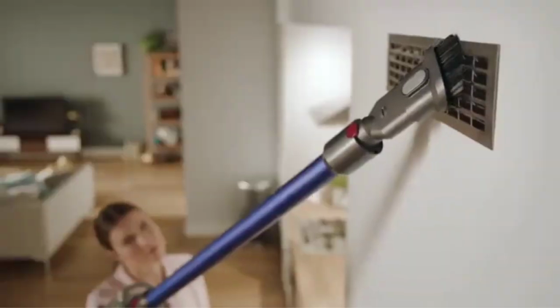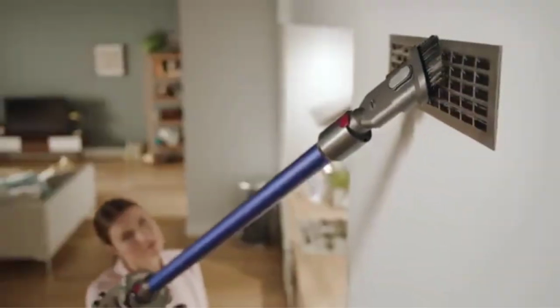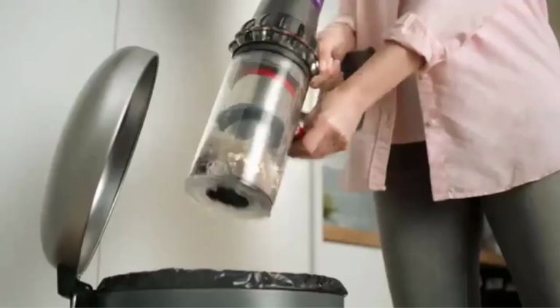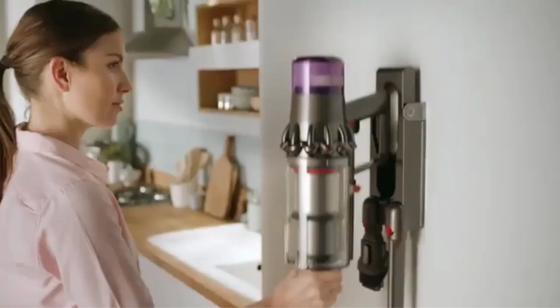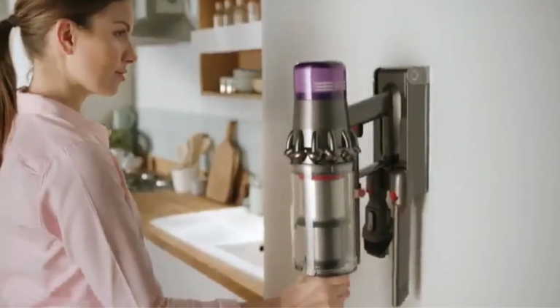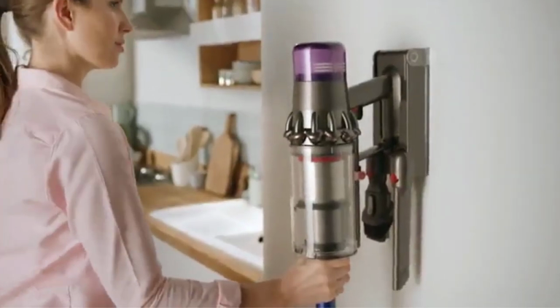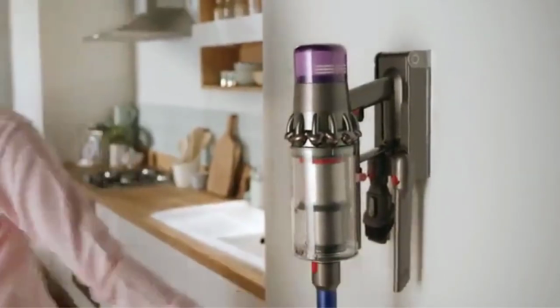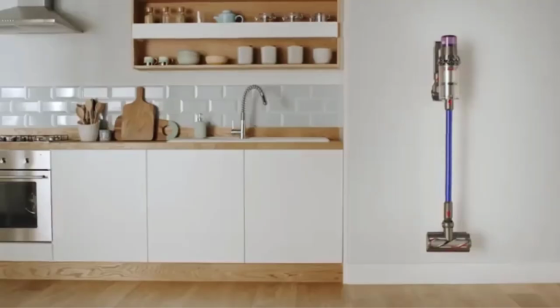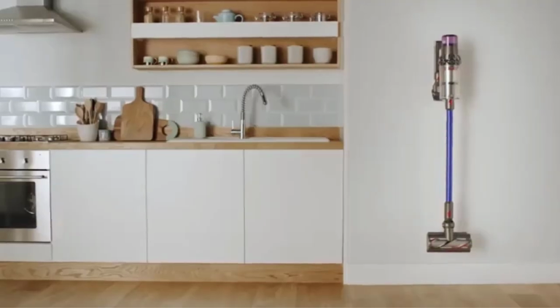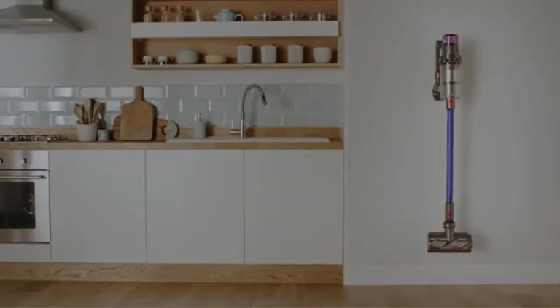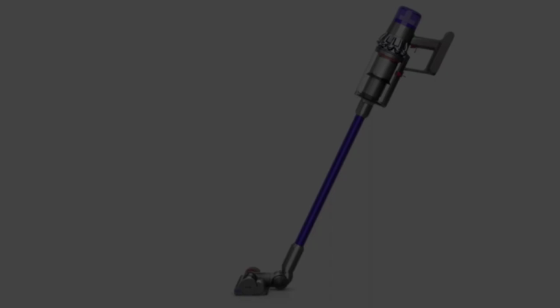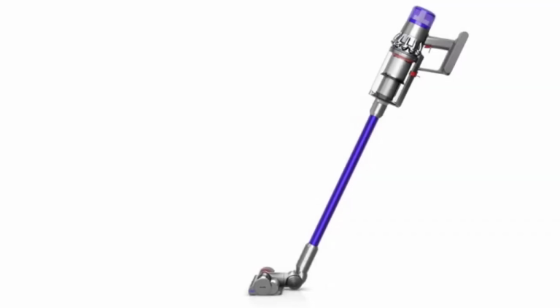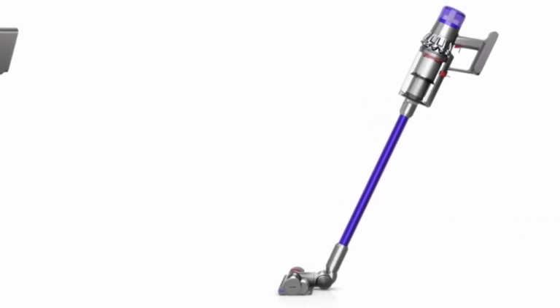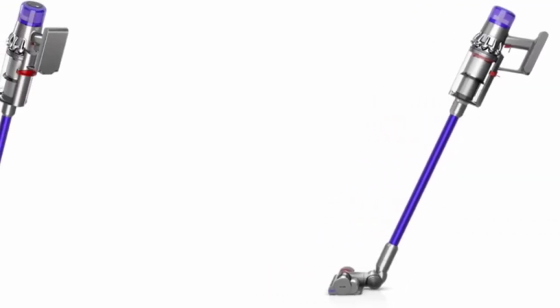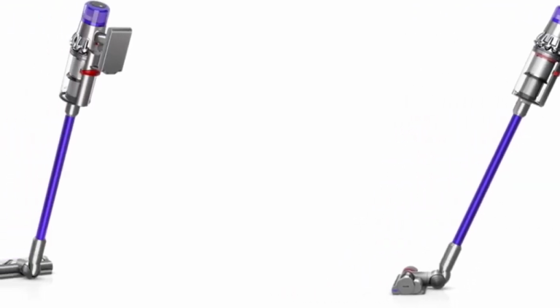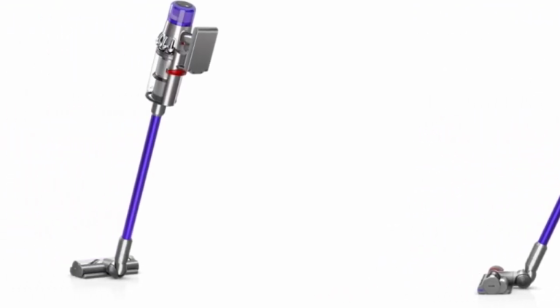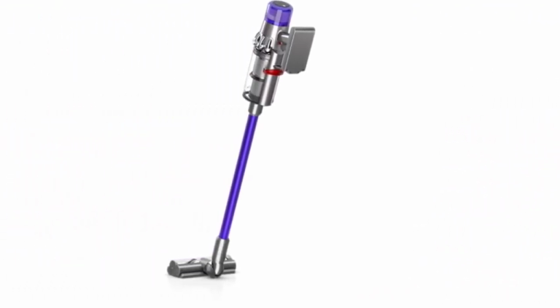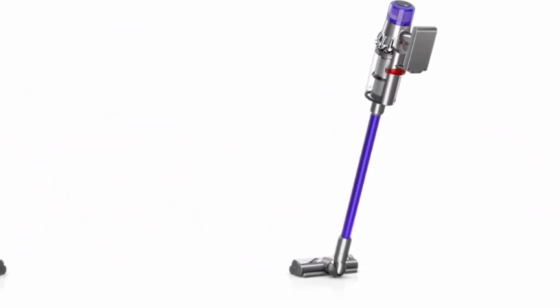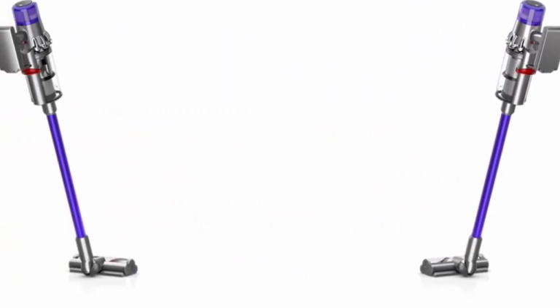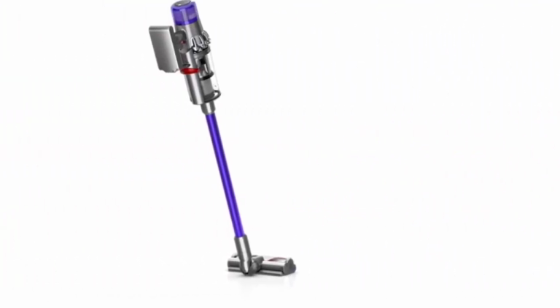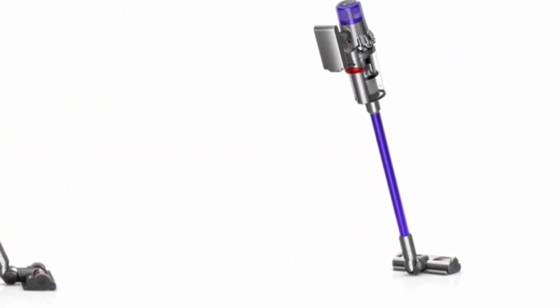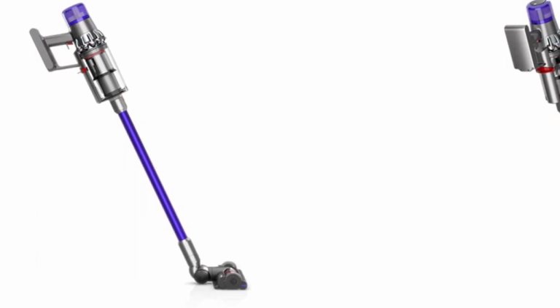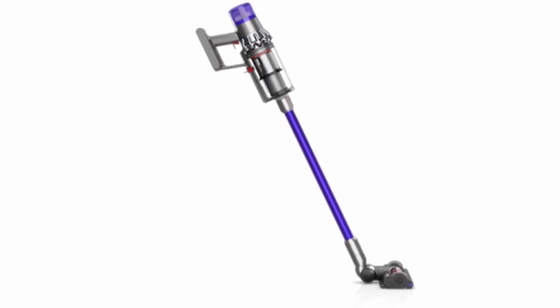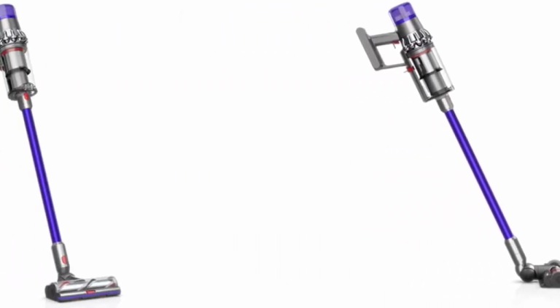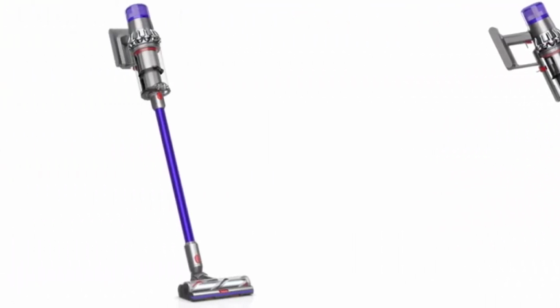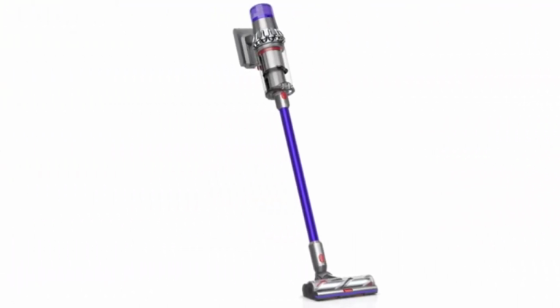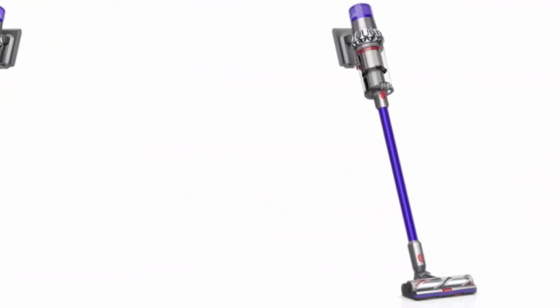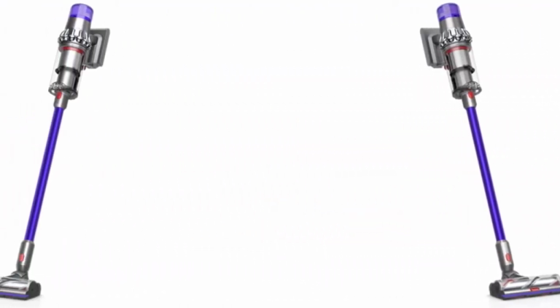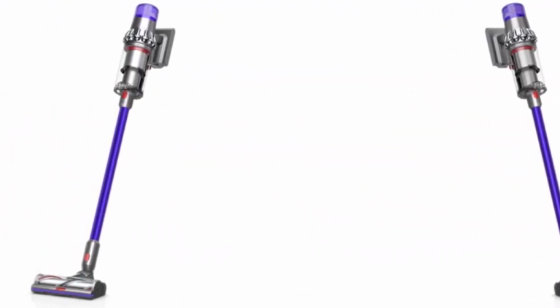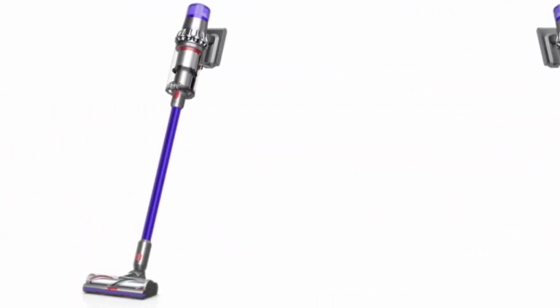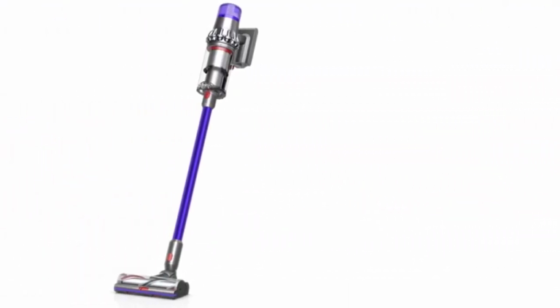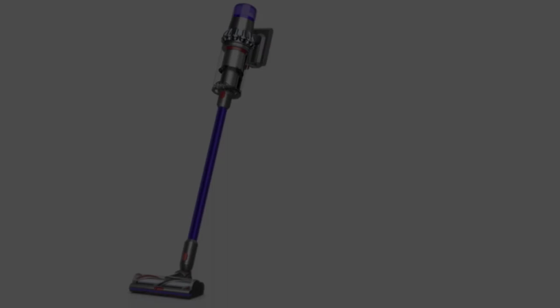Cordless vacs can be hit or miss as far as run times, but the Dyson V11 Animal offers up to an hour of continuous, fade-free cleaning — ample time to take care of all the flooring in your home. Just make sure the batteries are fully charged and you're good to go.